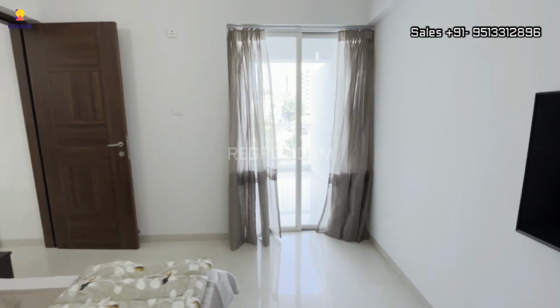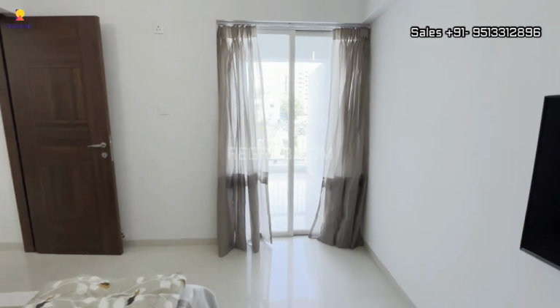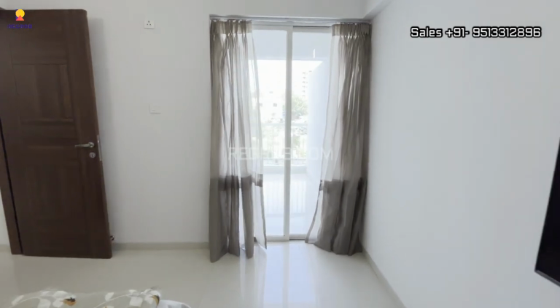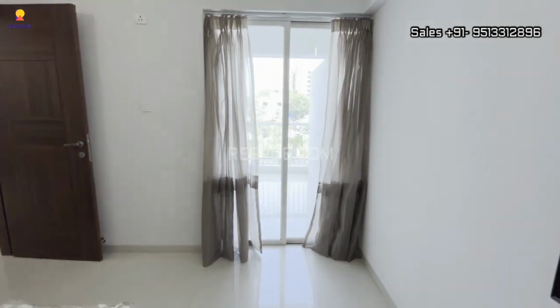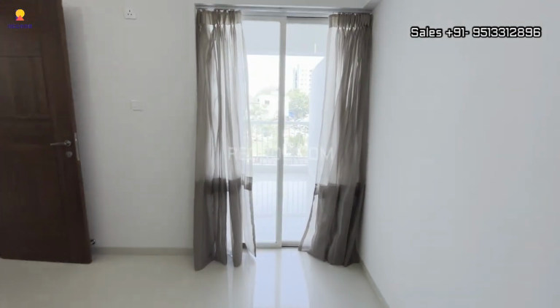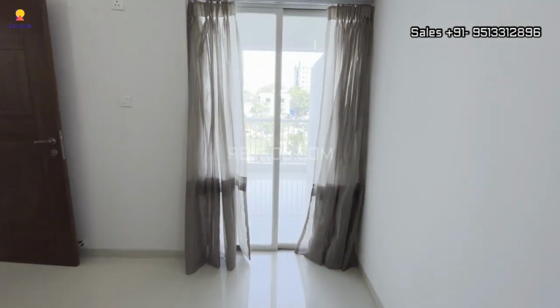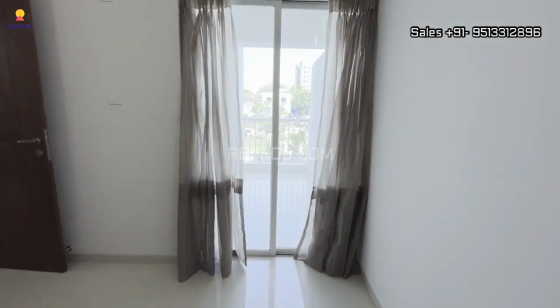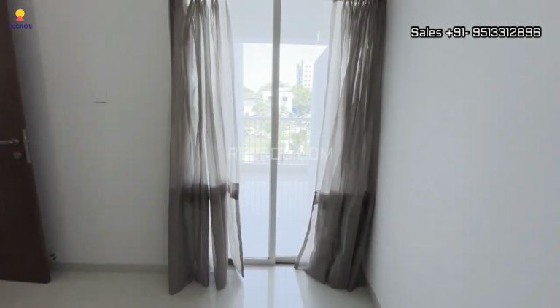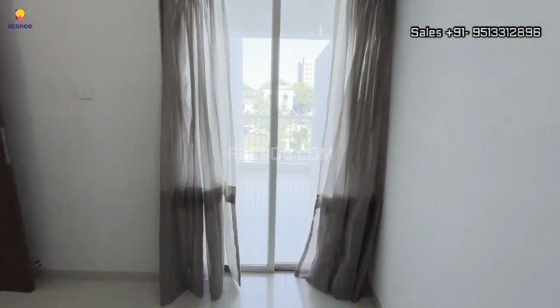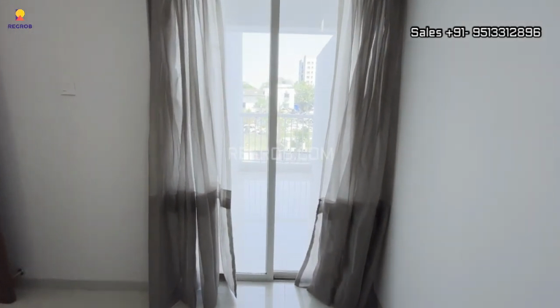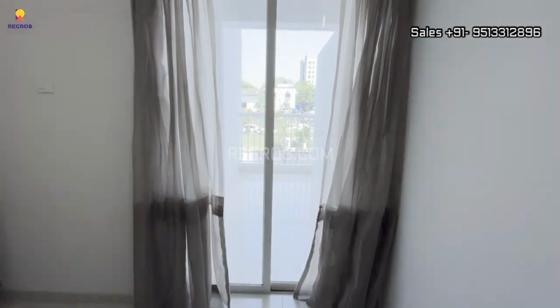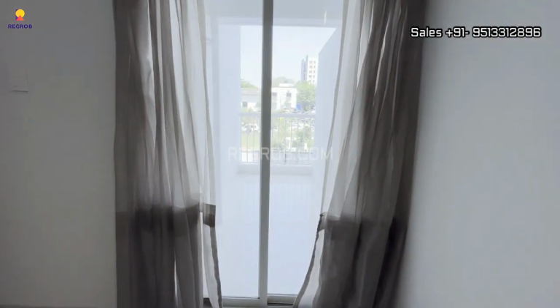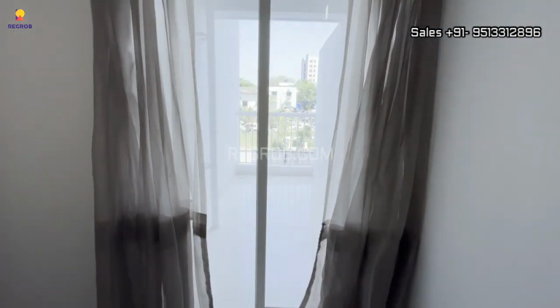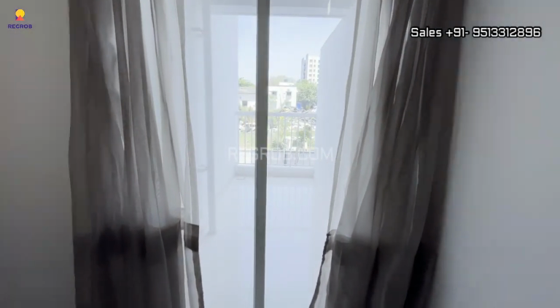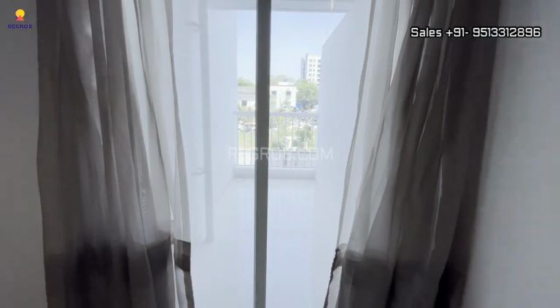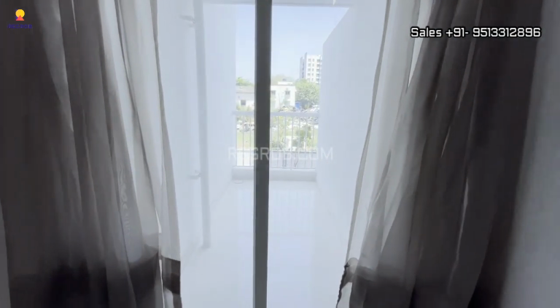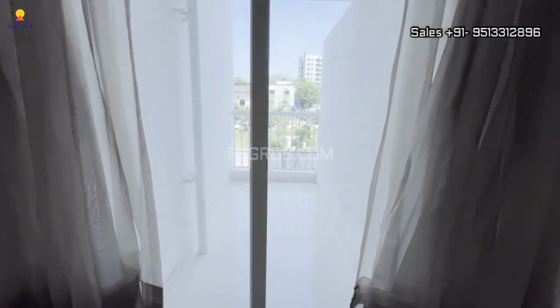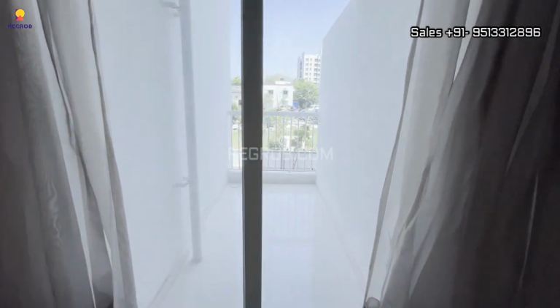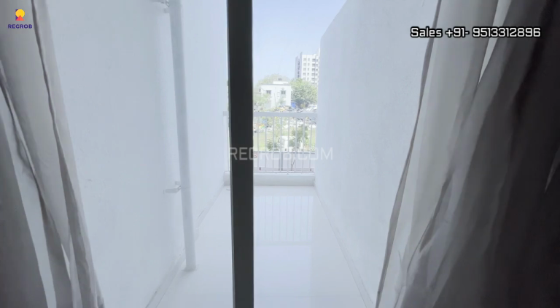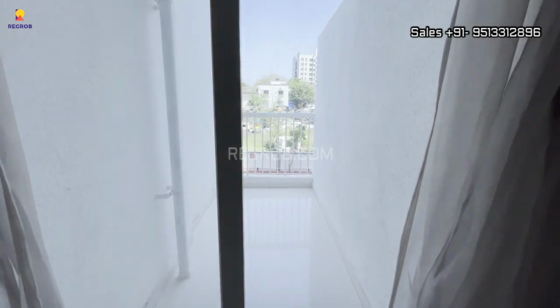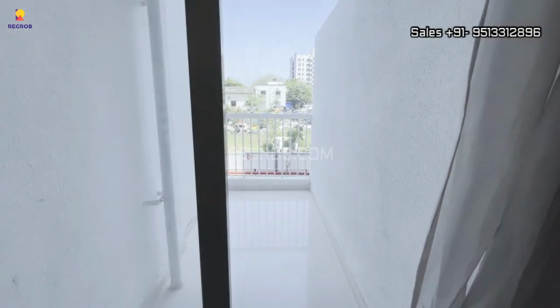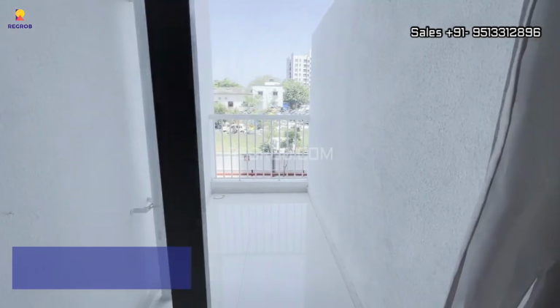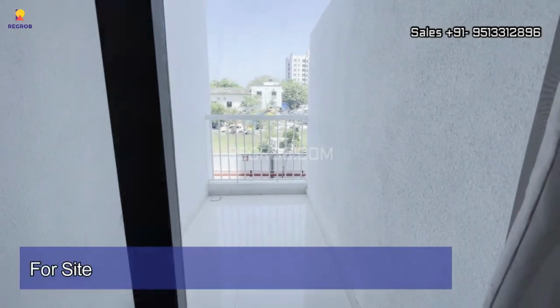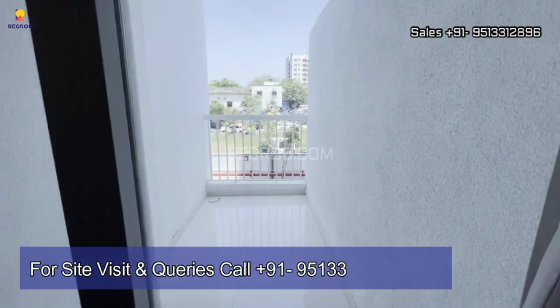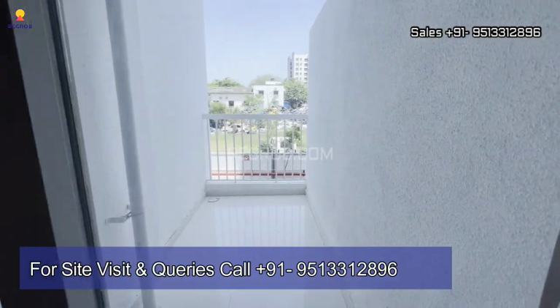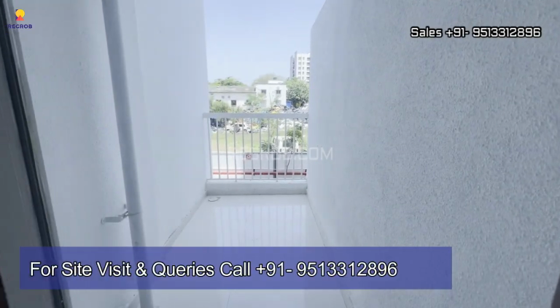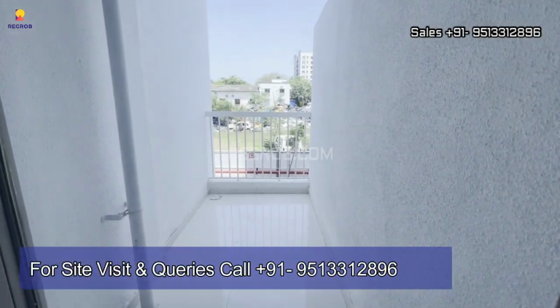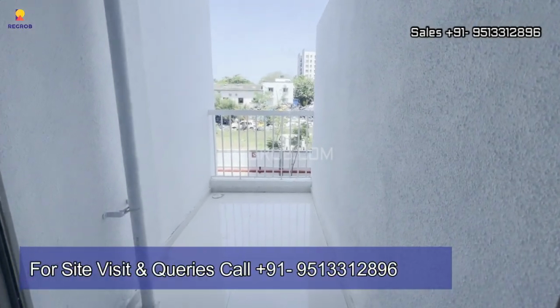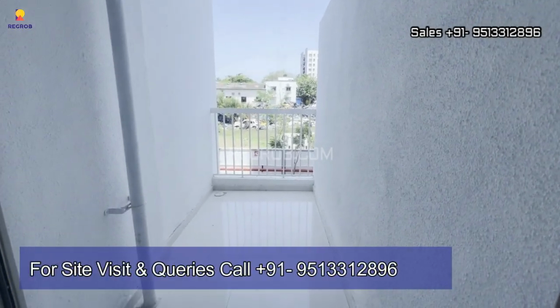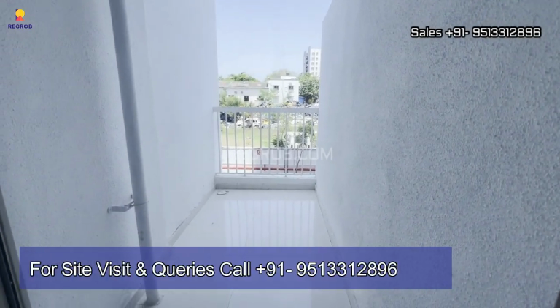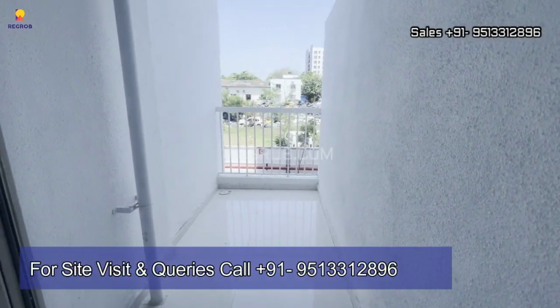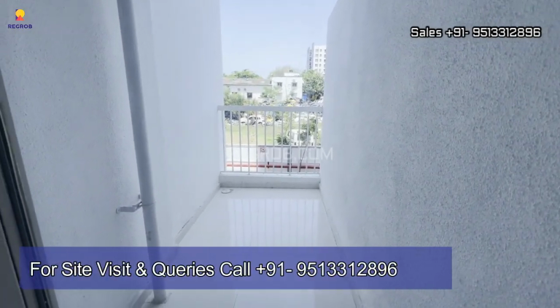That's all in this video. I hope you liked it. Thank you for watching. If you are interested to book your dream home in Yash Florencia, then contact us at the given number. Thank you.